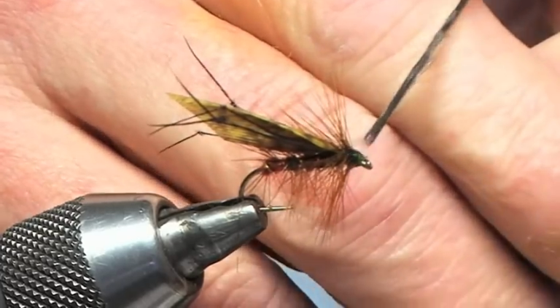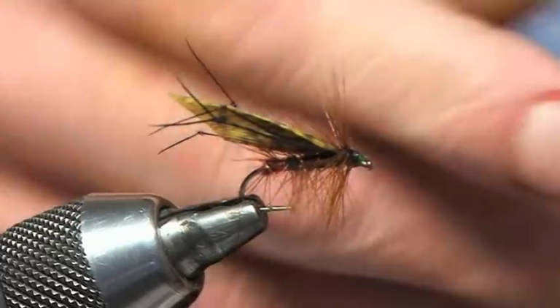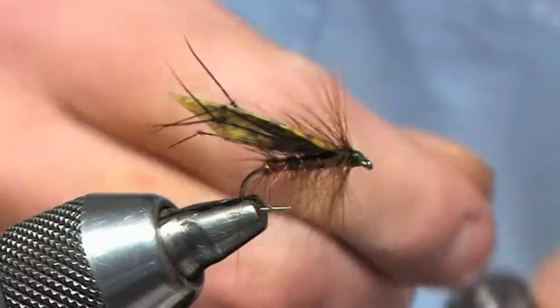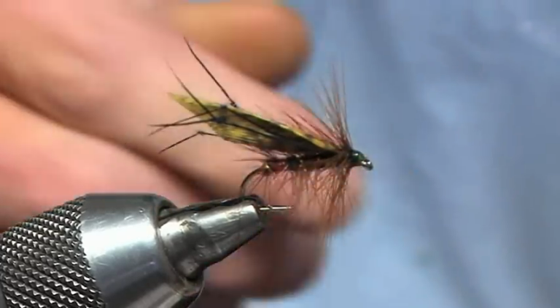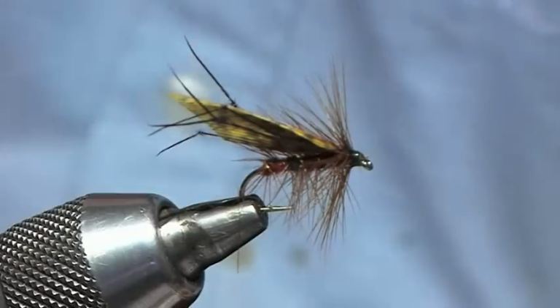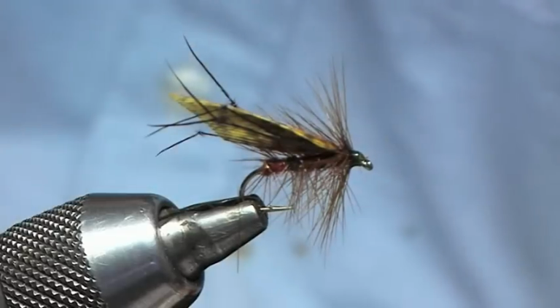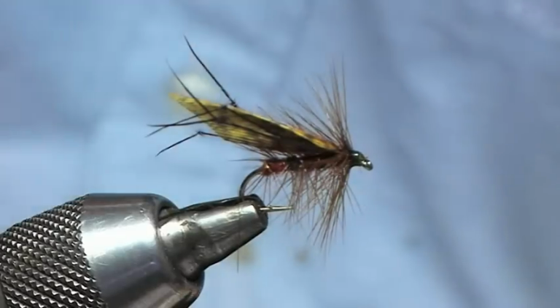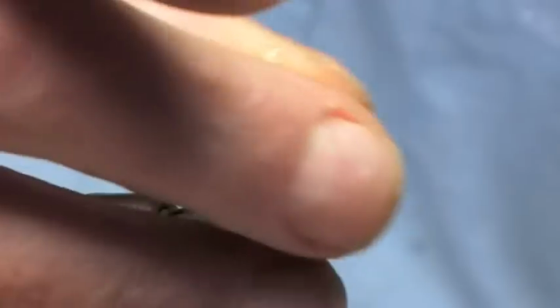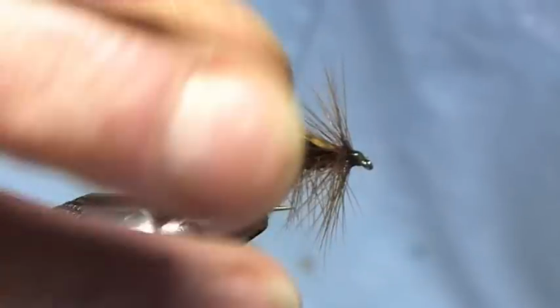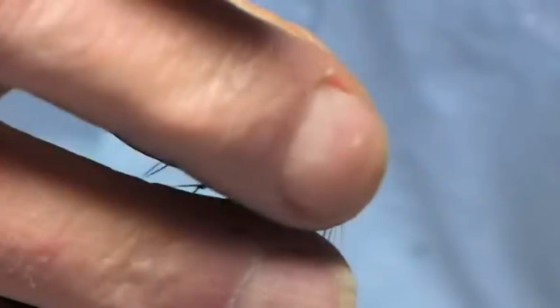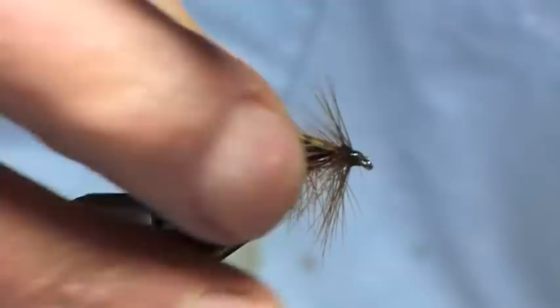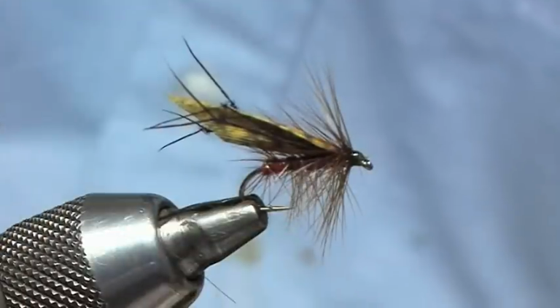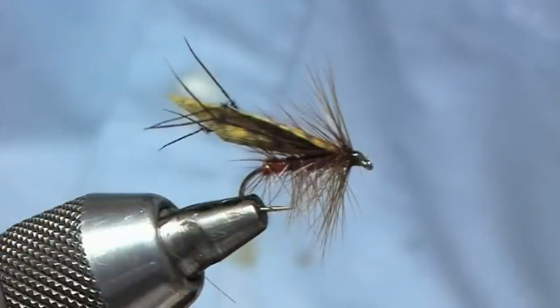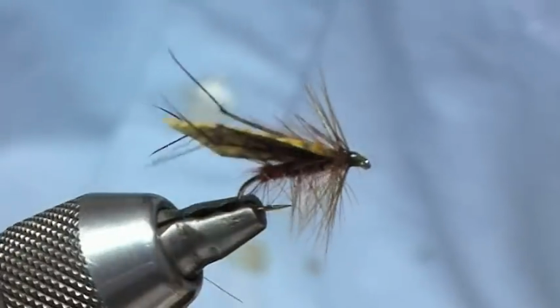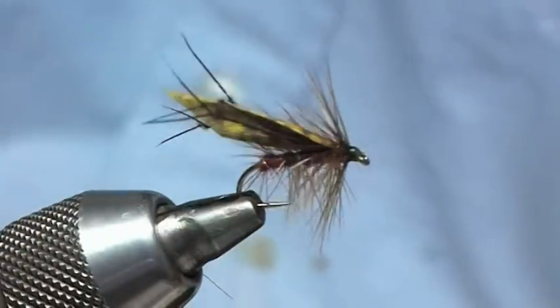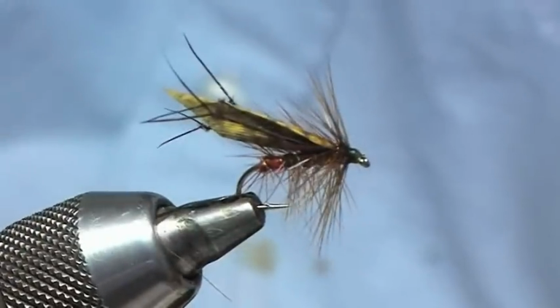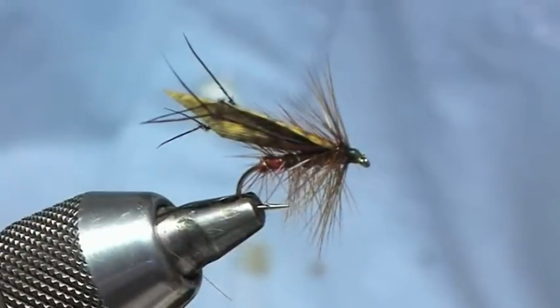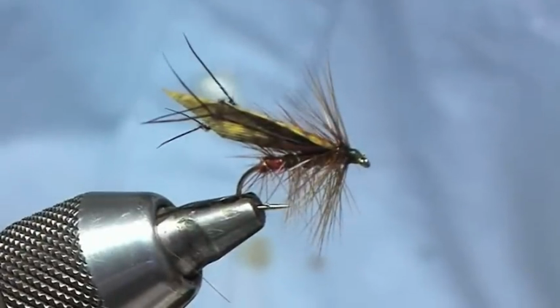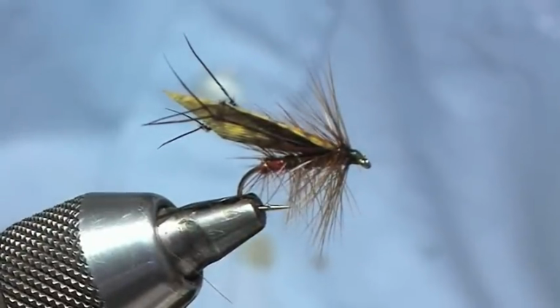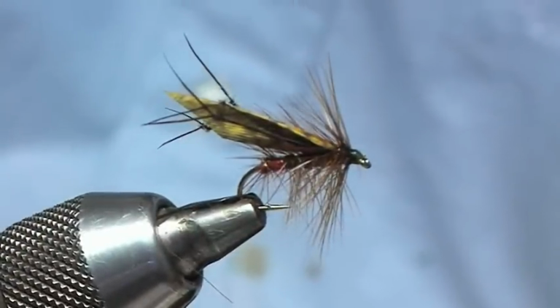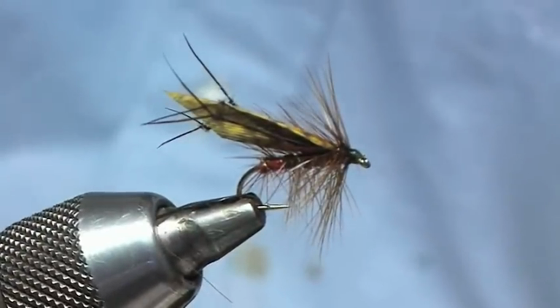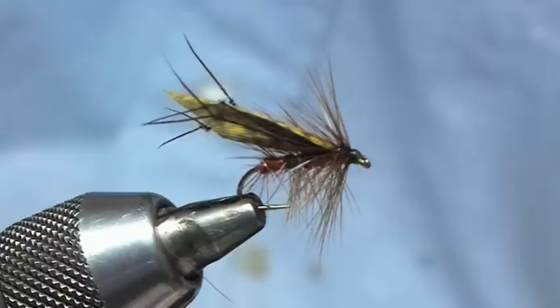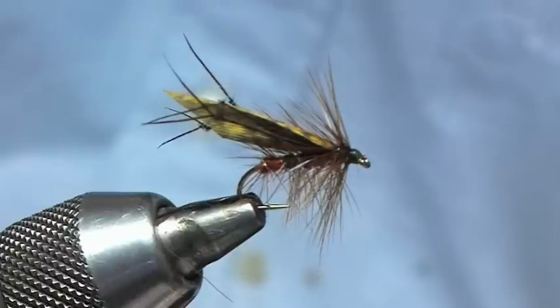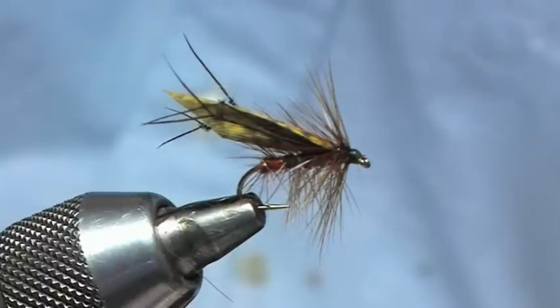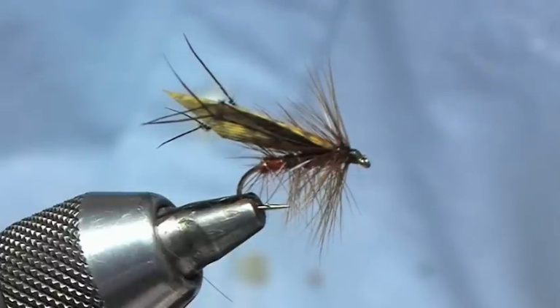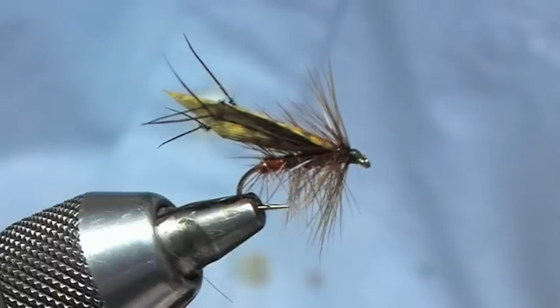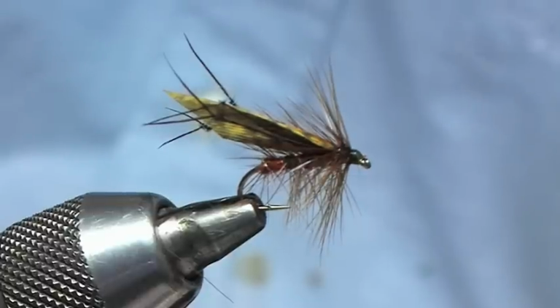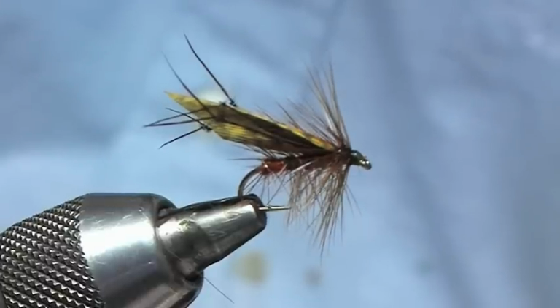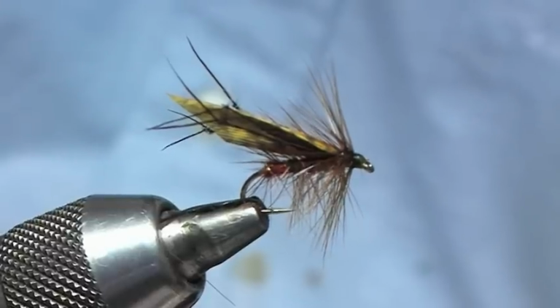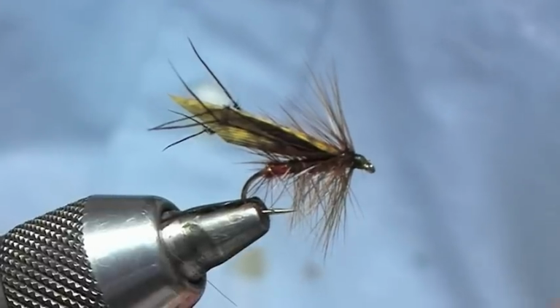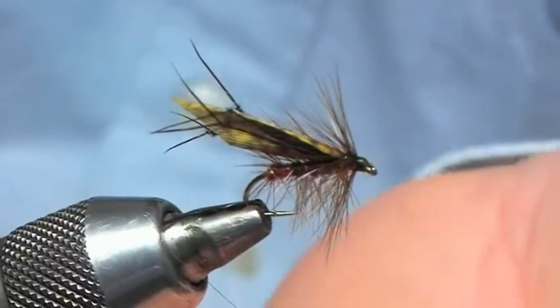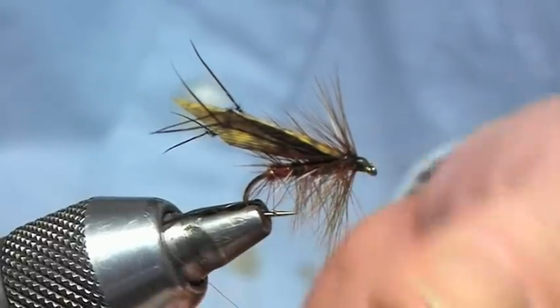This is a pattern I would always use mid-season, especially on the likes of Loch Belivat — very, very good pattern for pulling up salmon, especially on the southwest coast there on the Ruskie shore.